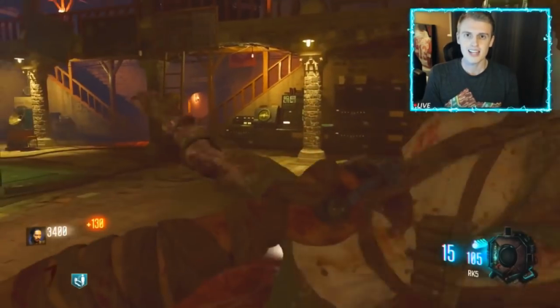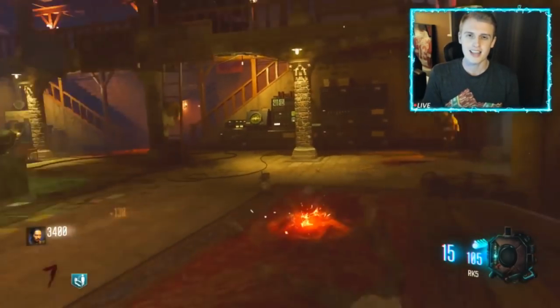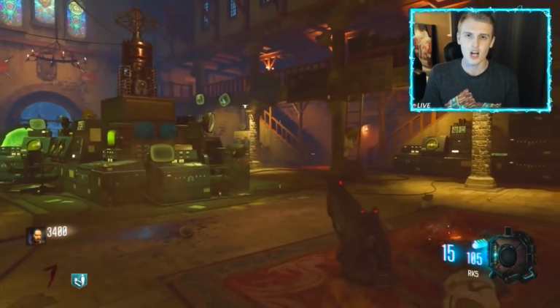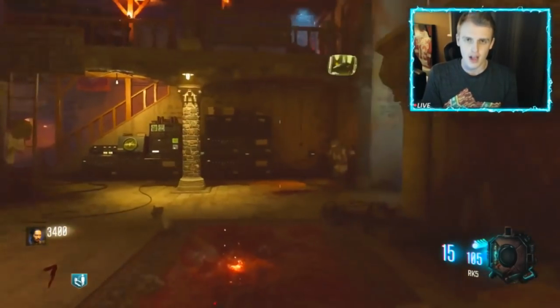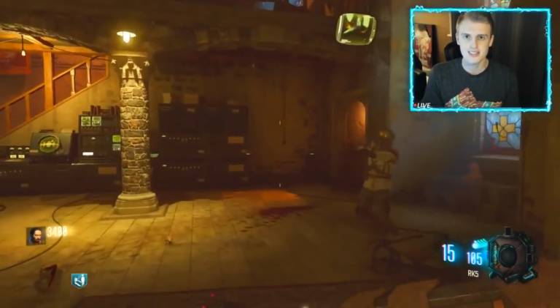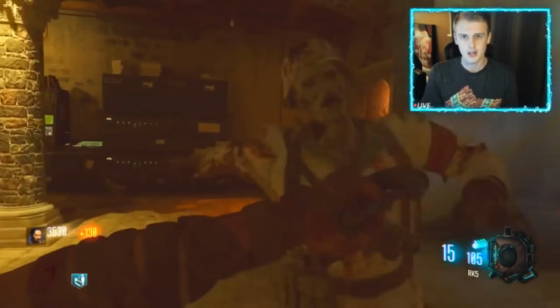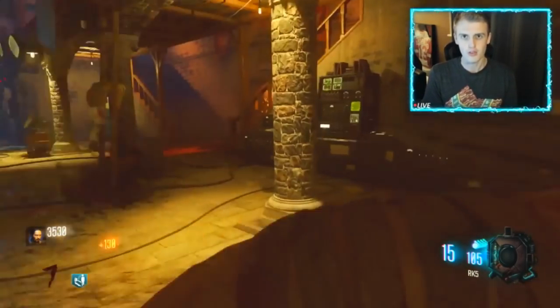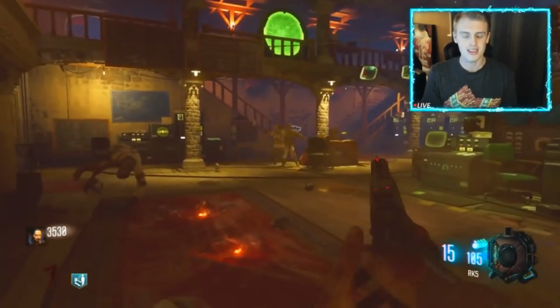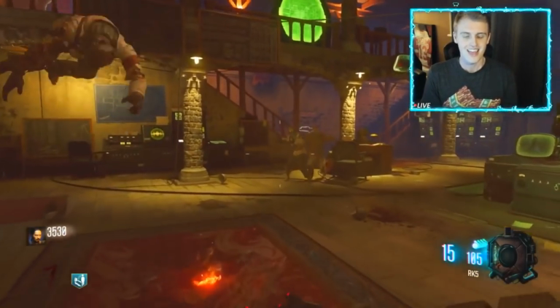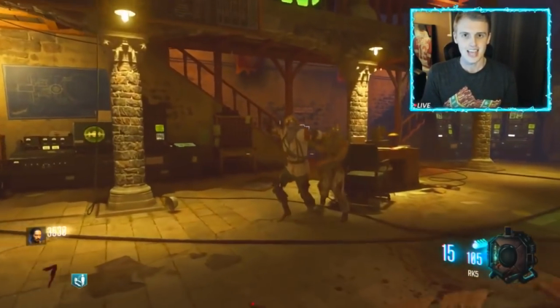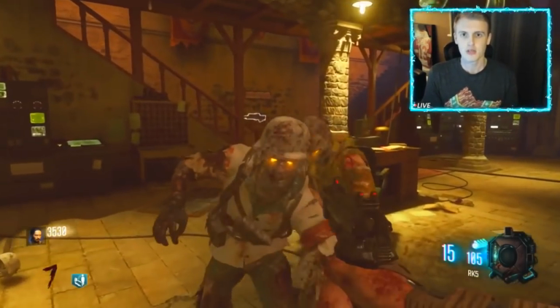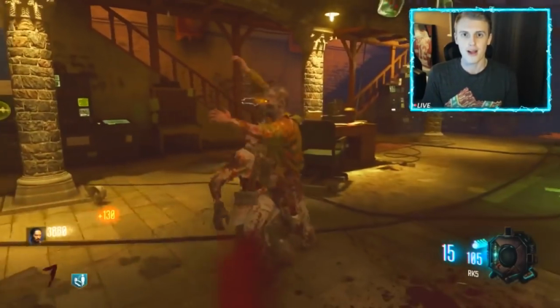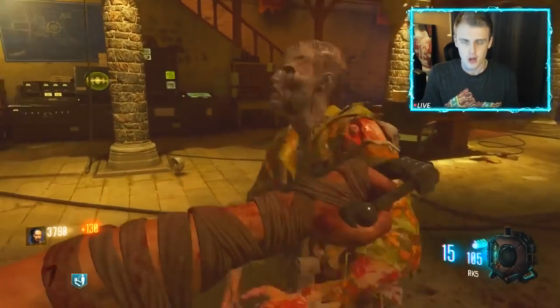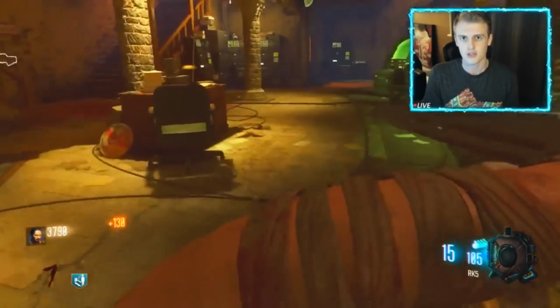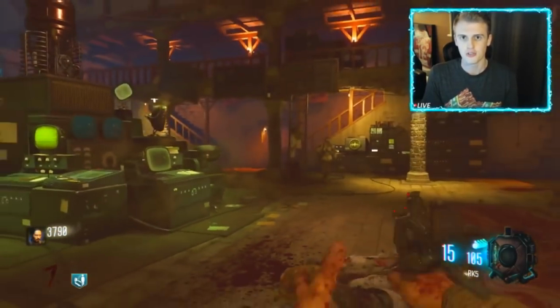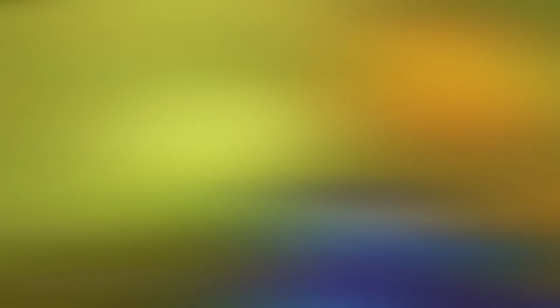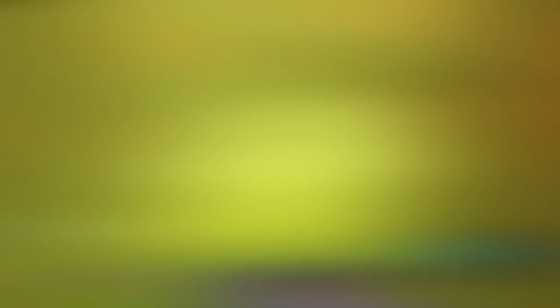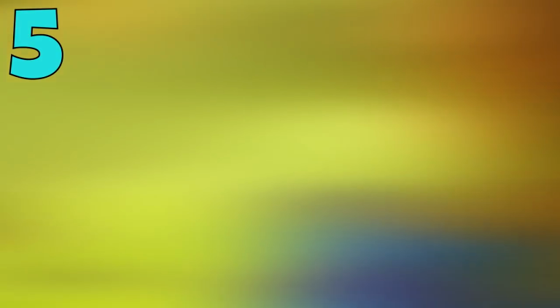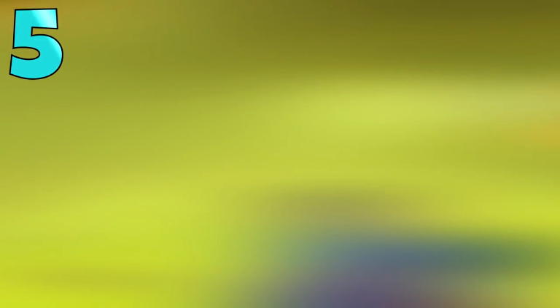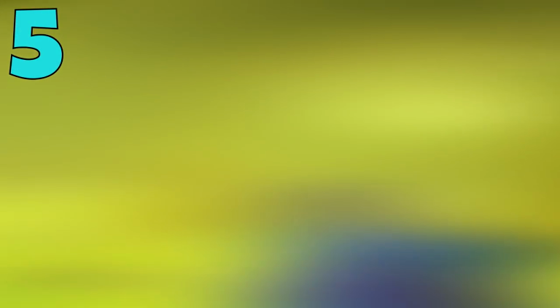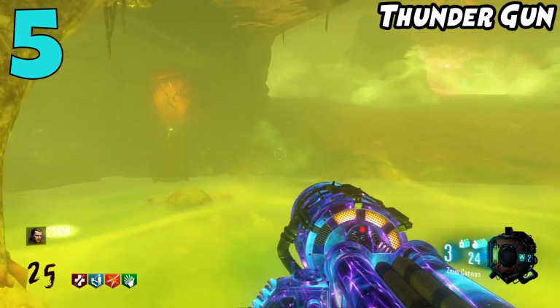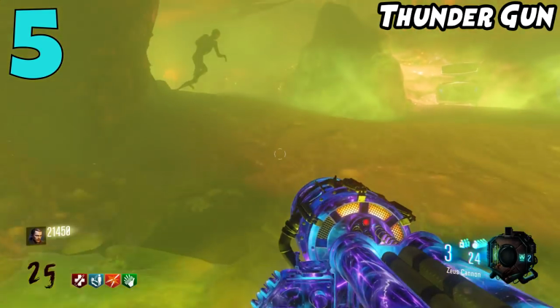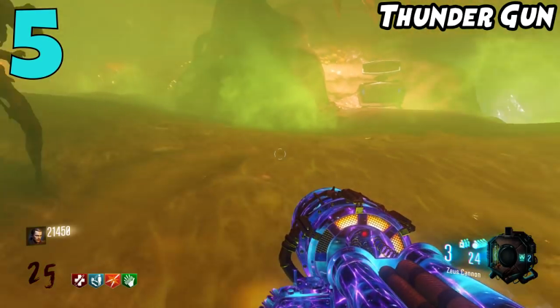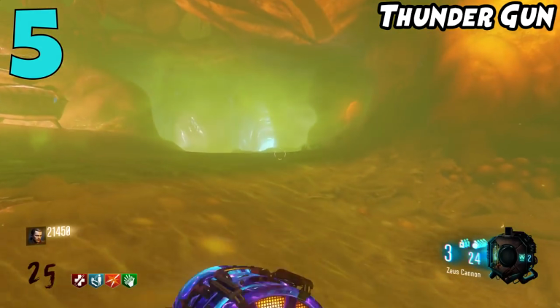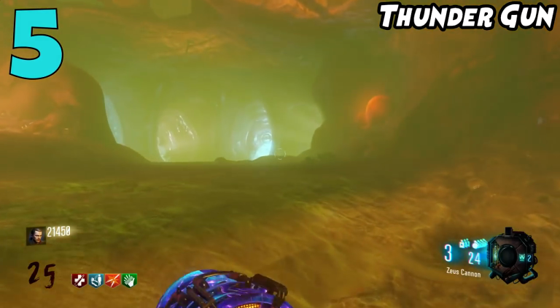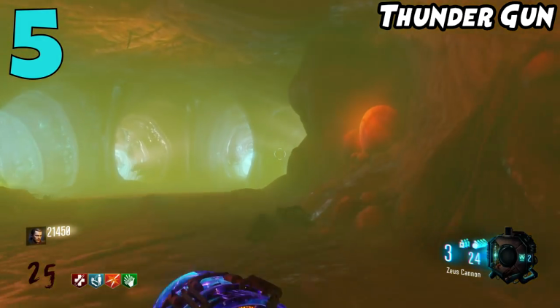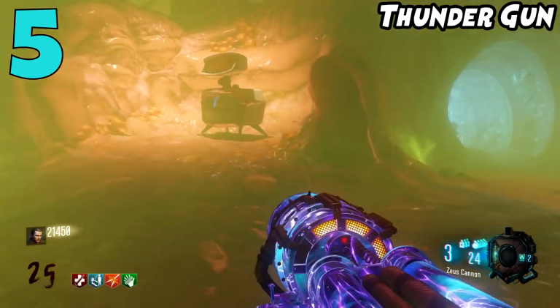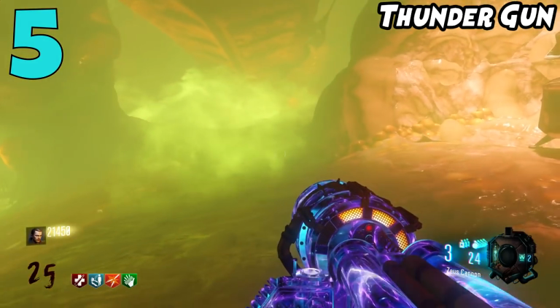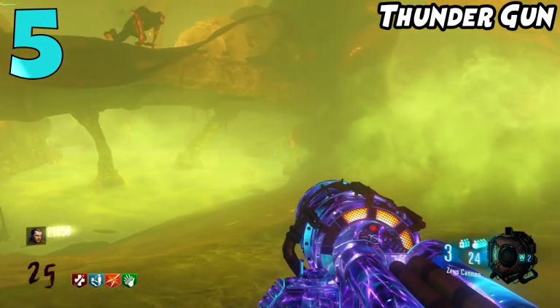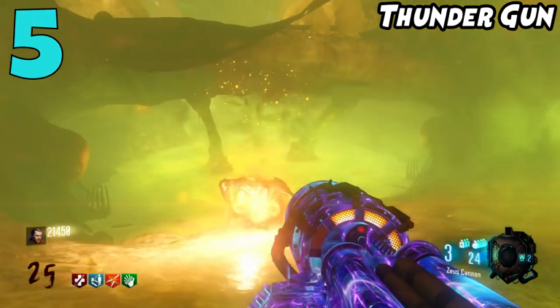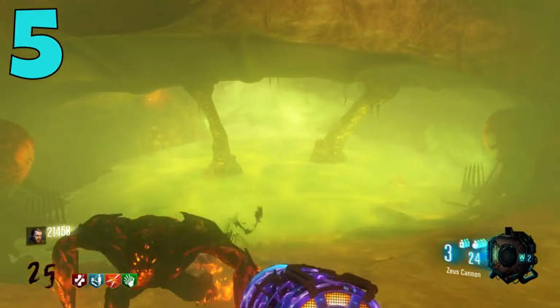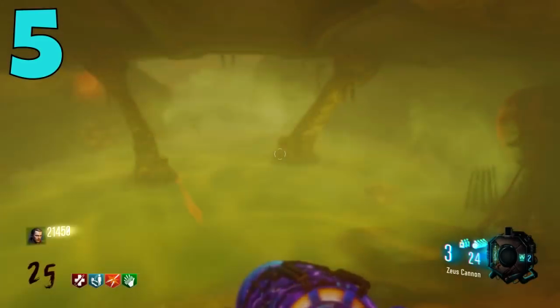Let's talk about five guns in Call of Duty Zombies that absolutely require no skill to use. Coming in at number five we have the Thunder Gun, and the Thunder Gun is one of those weapons that obviously doesn't really take much skill to use.